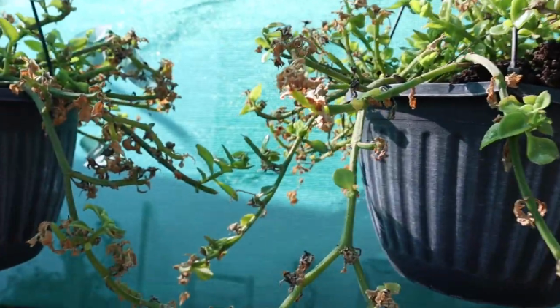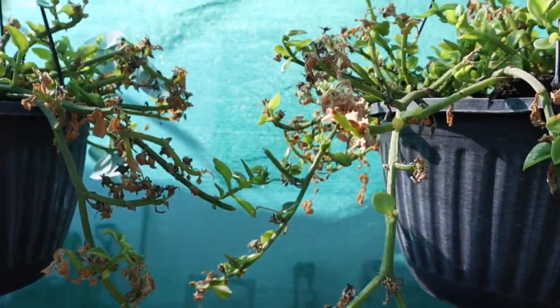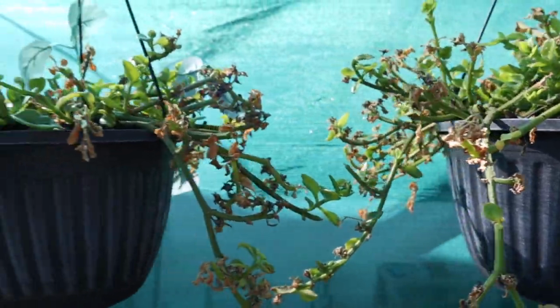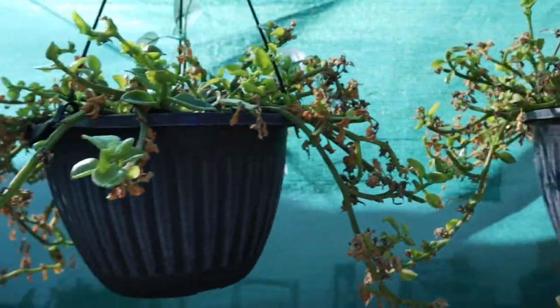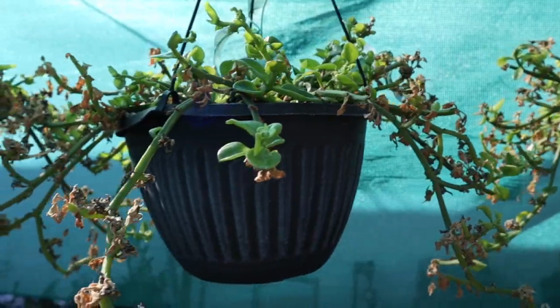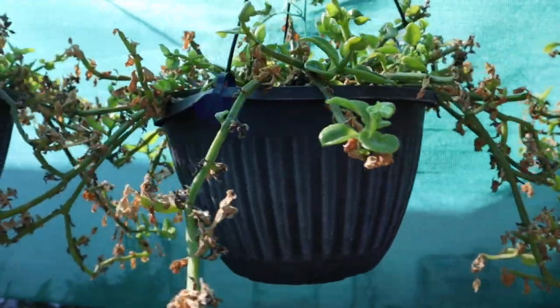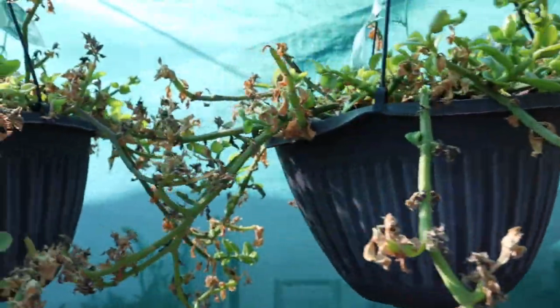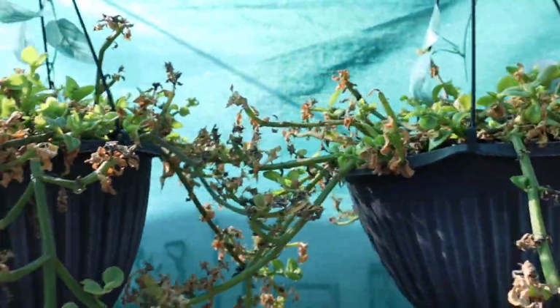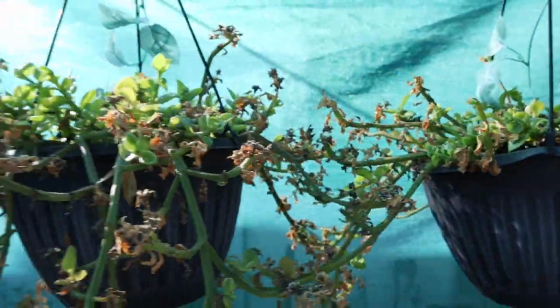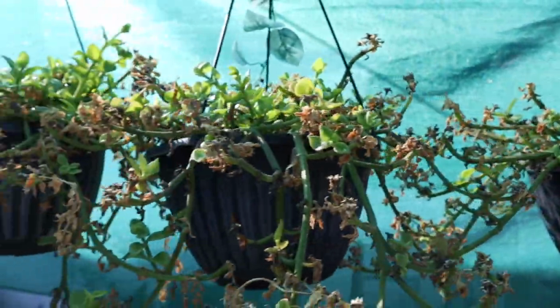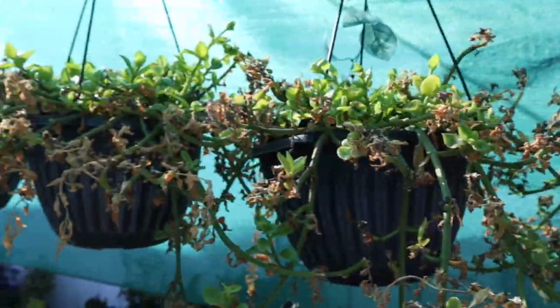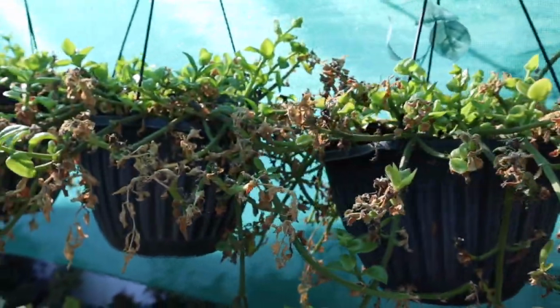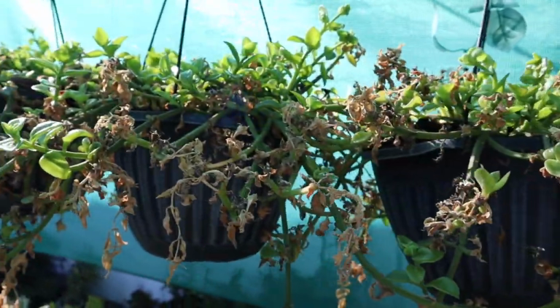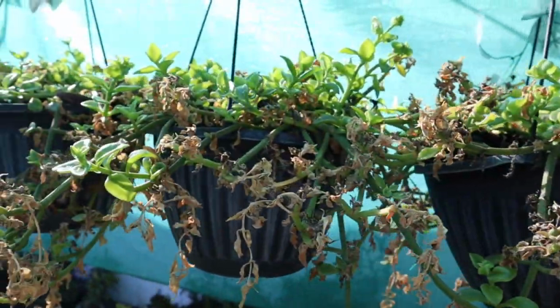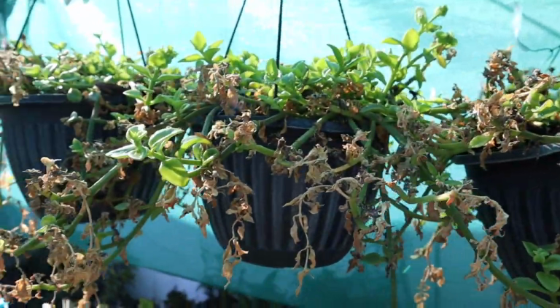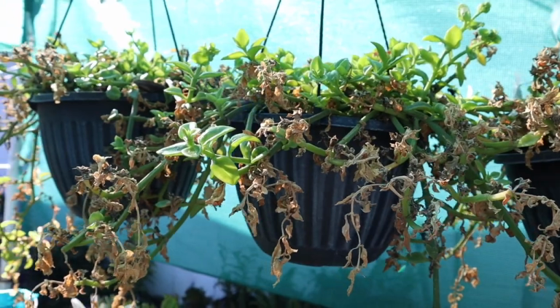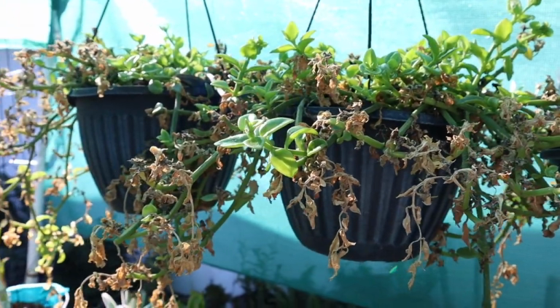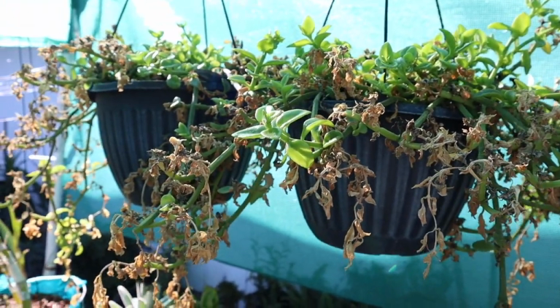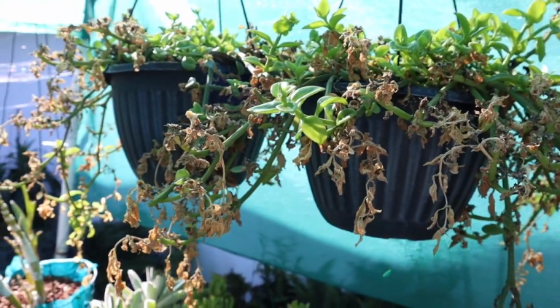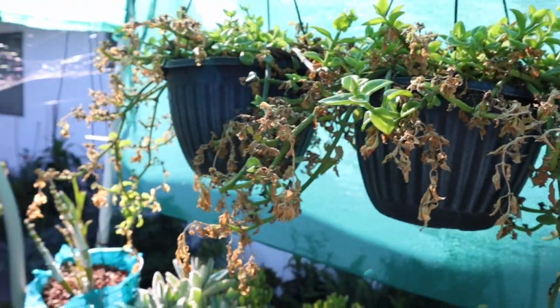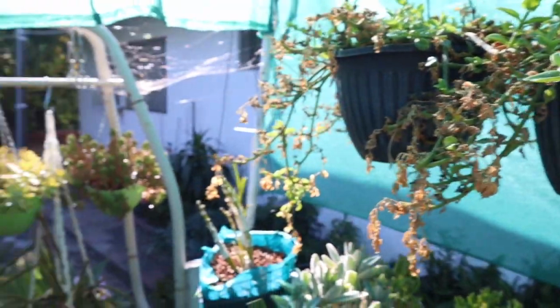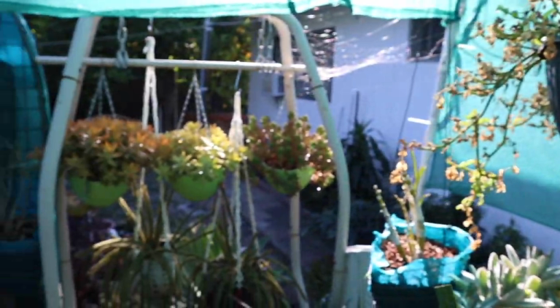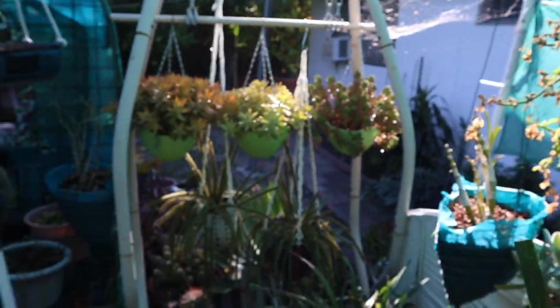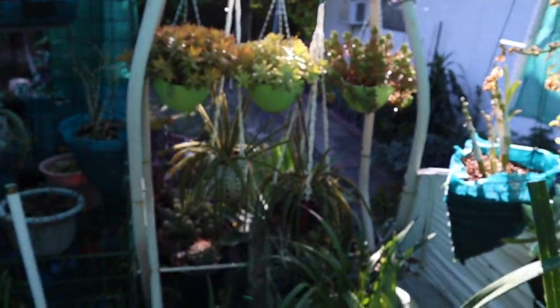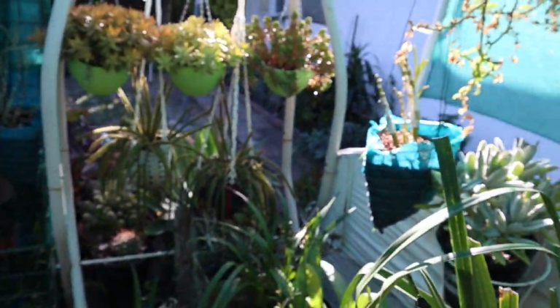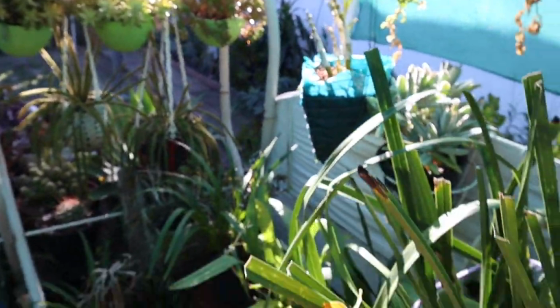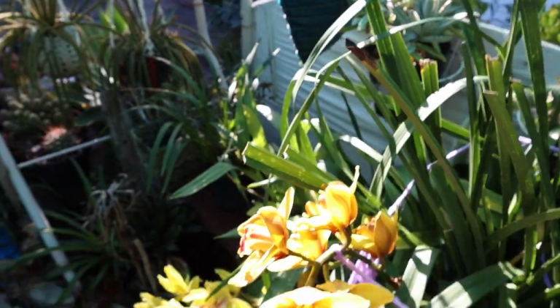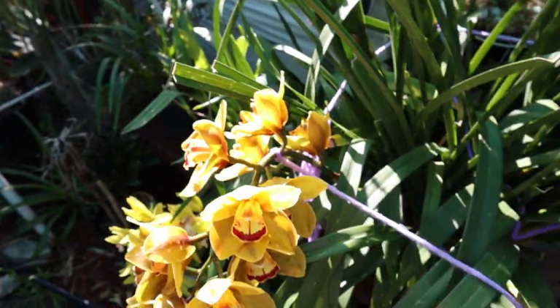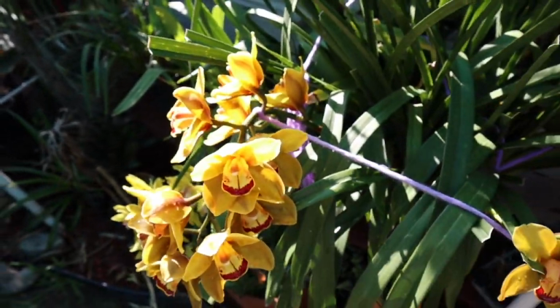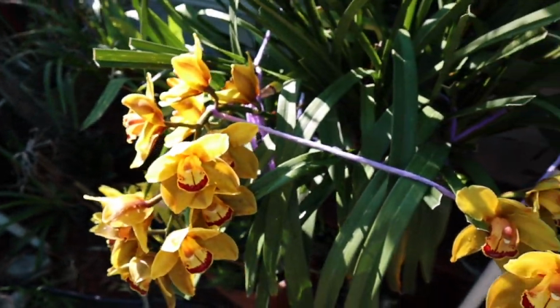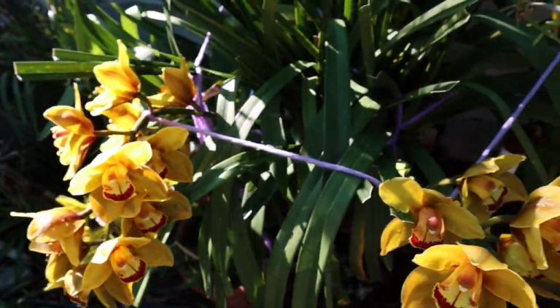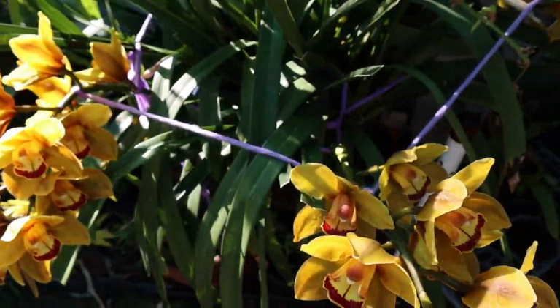Other beautiful plants you'll see in this video are succulents, cactuses, roses, and fruit trees, which I think almost every American household or backyard has.